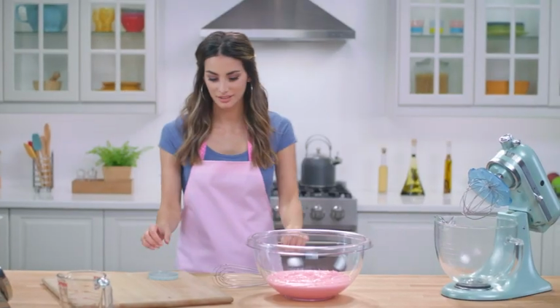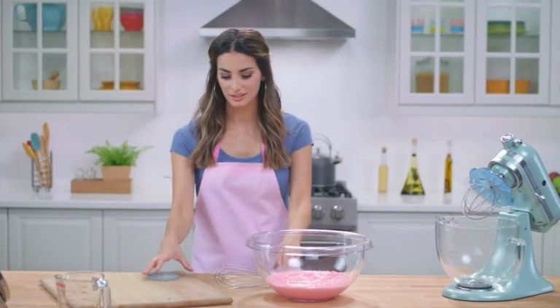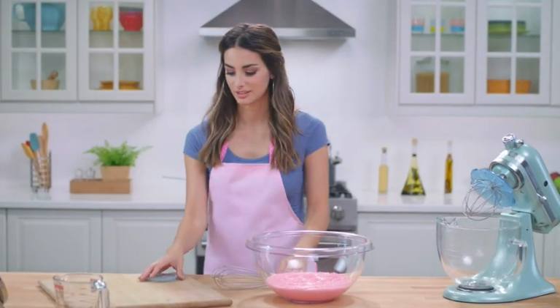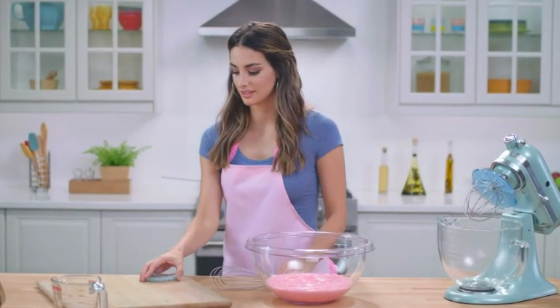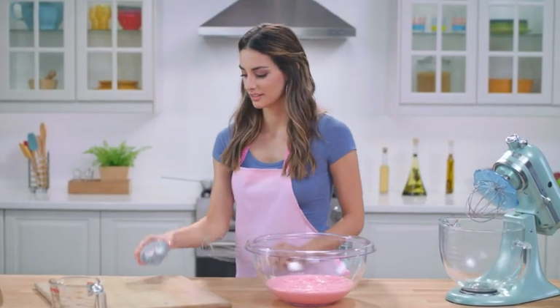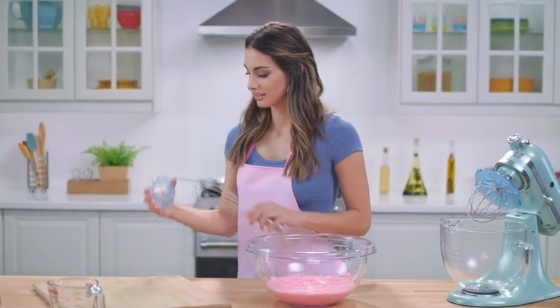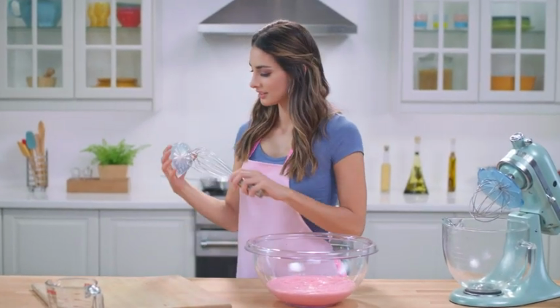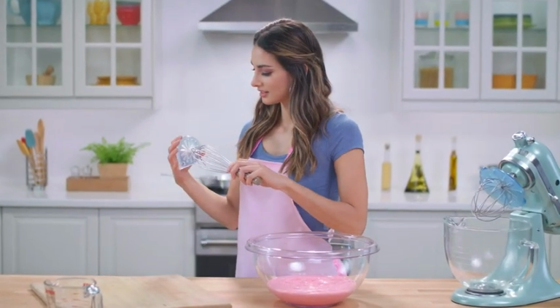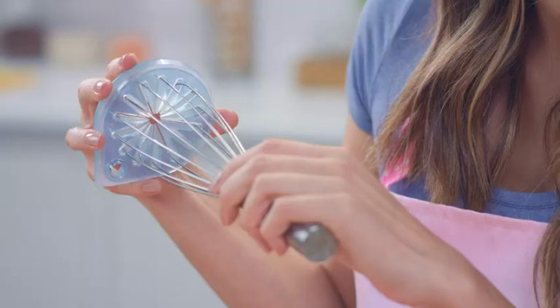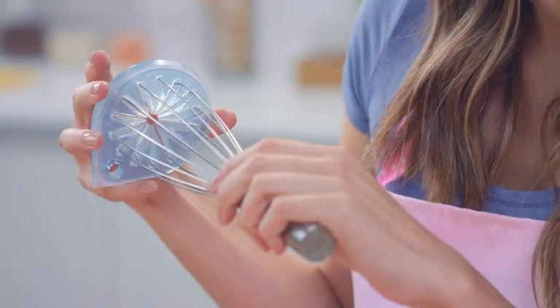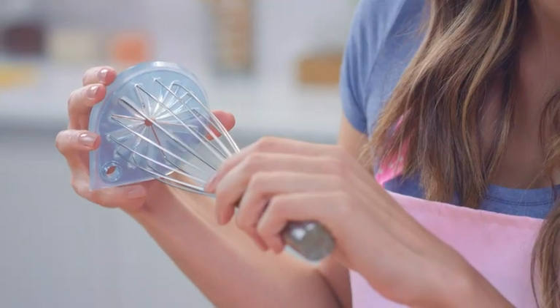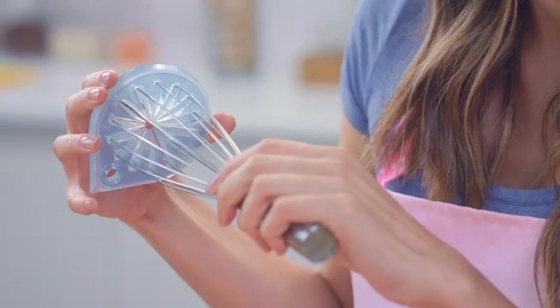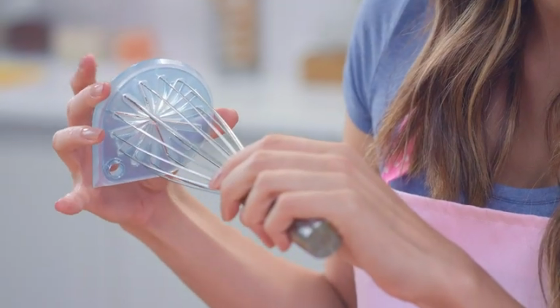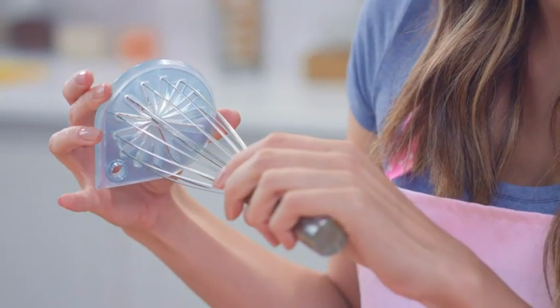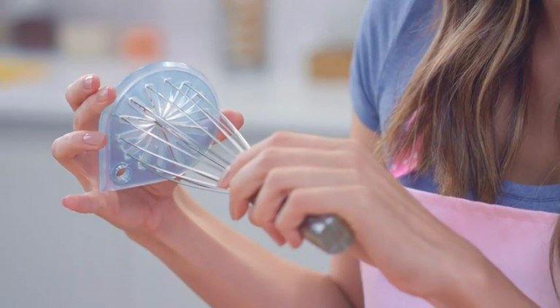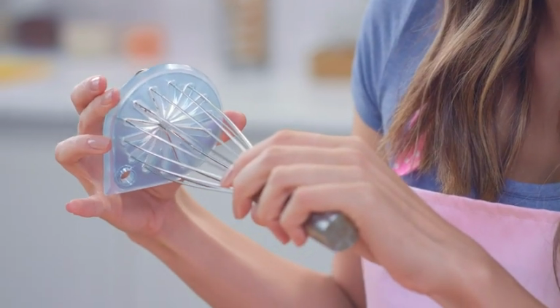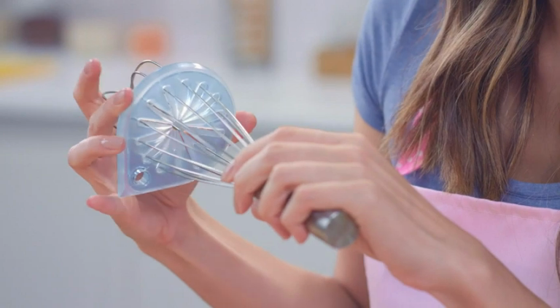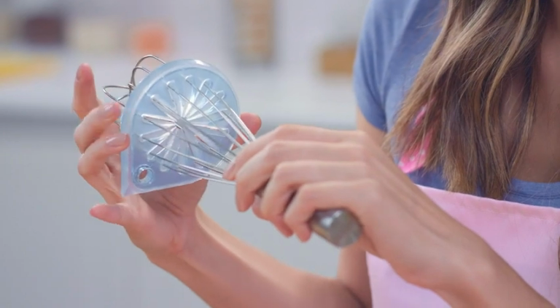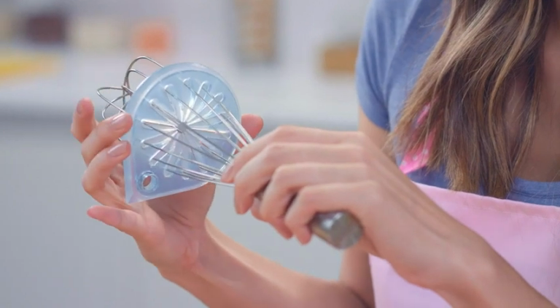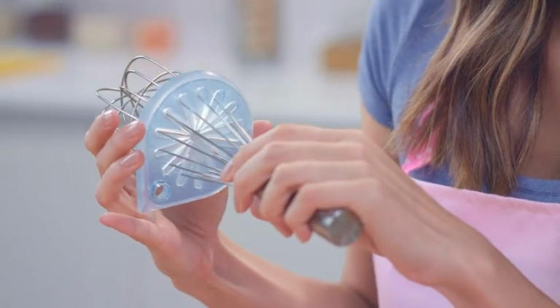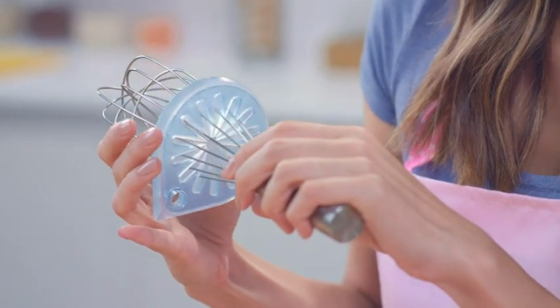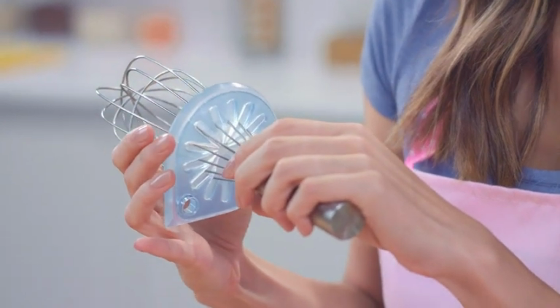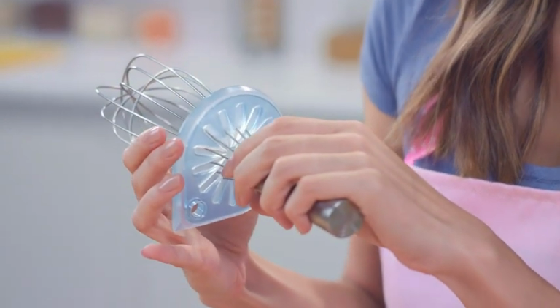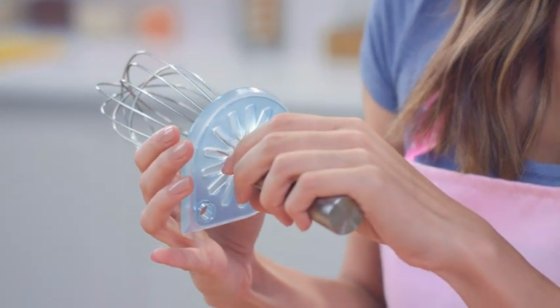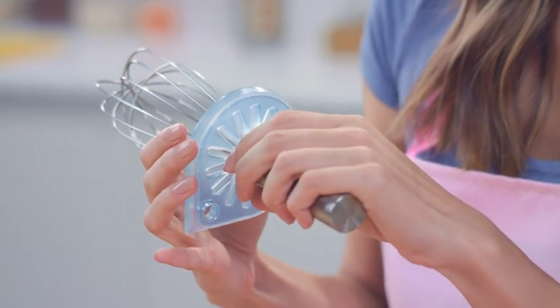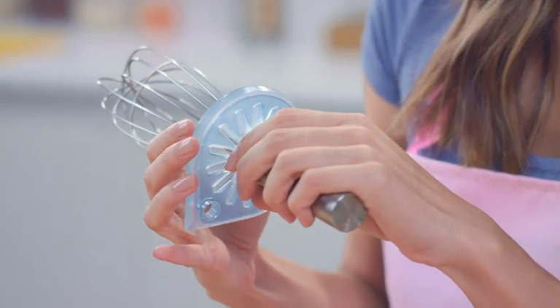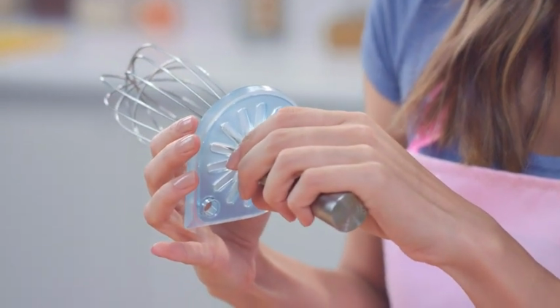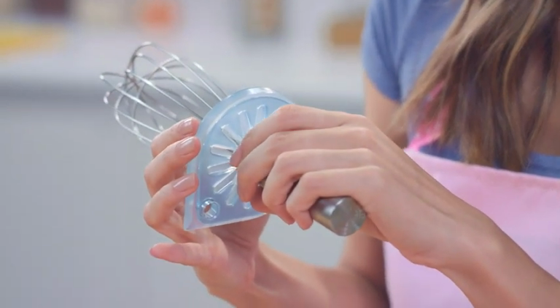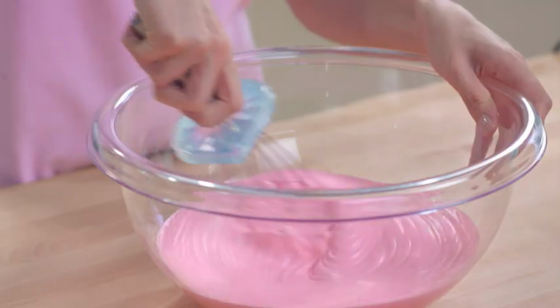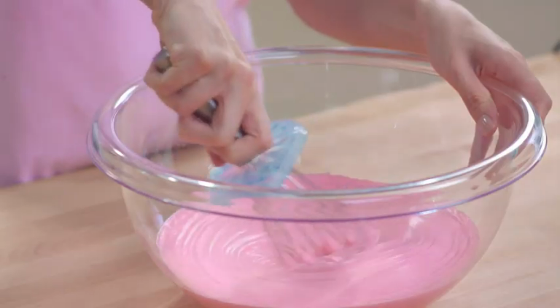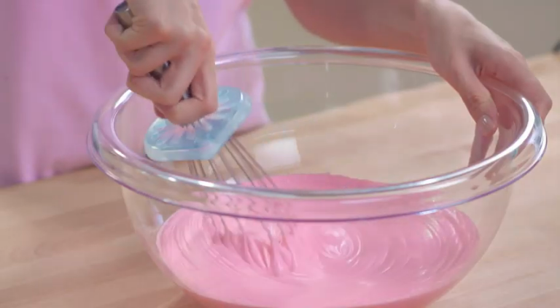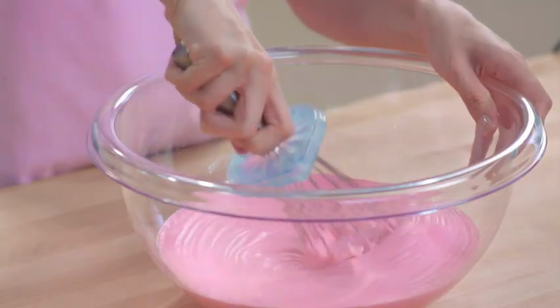Here's how it works. First, place Whiskwiper onto the included stainless steel whisk, taking a moment to line up the loops, and then whisk away.